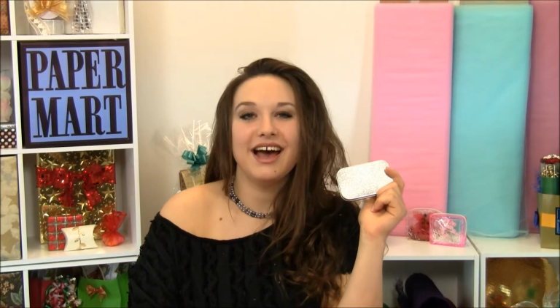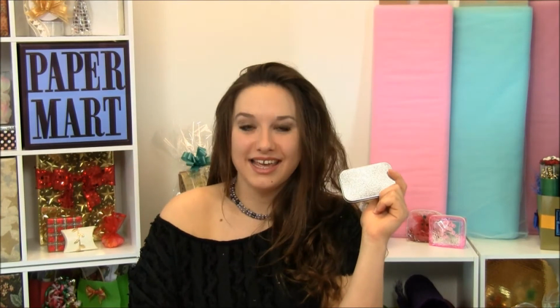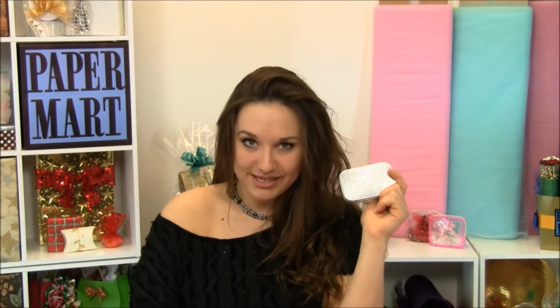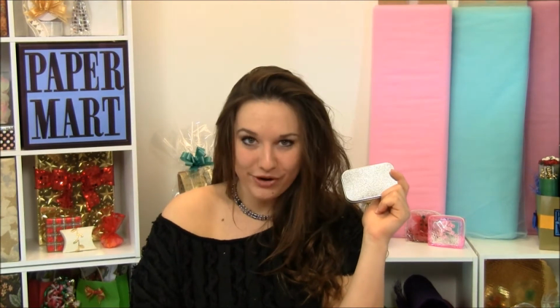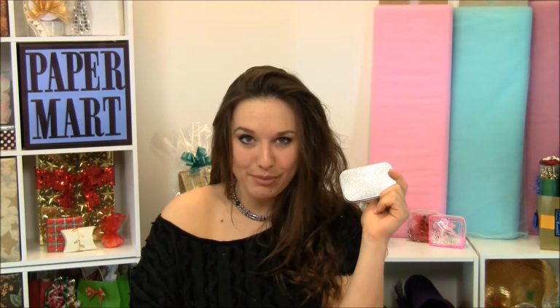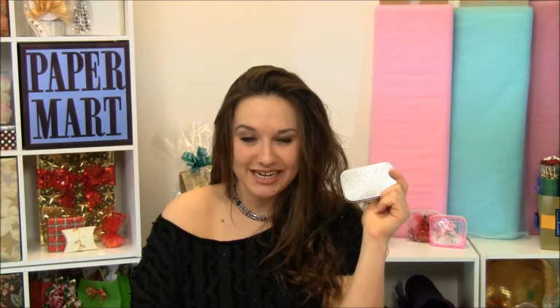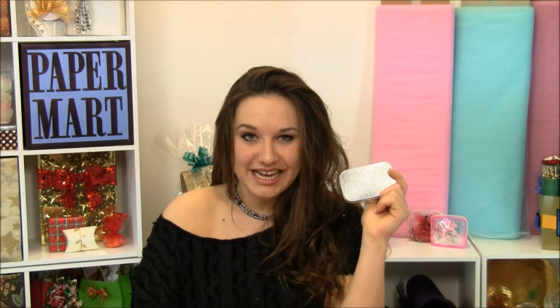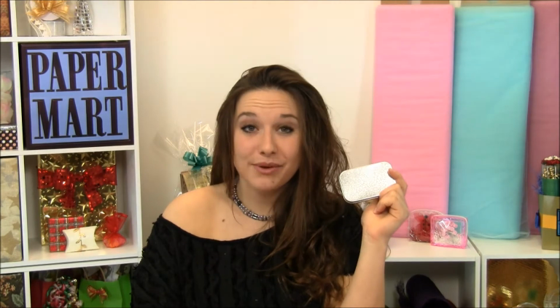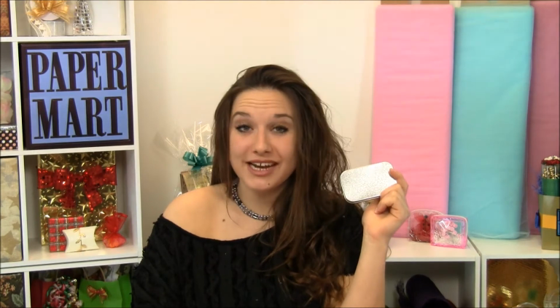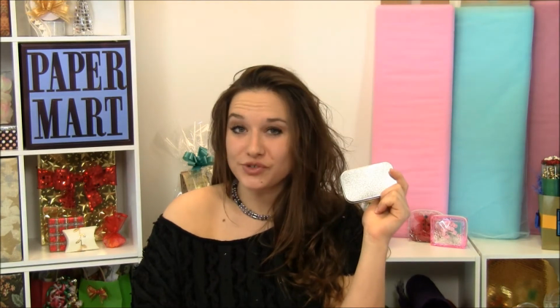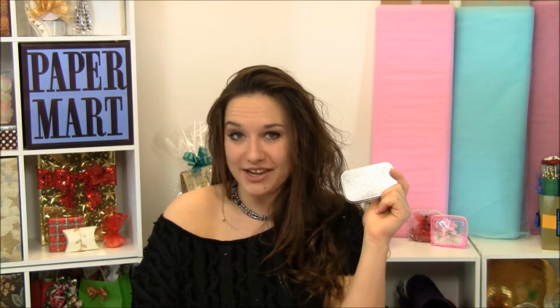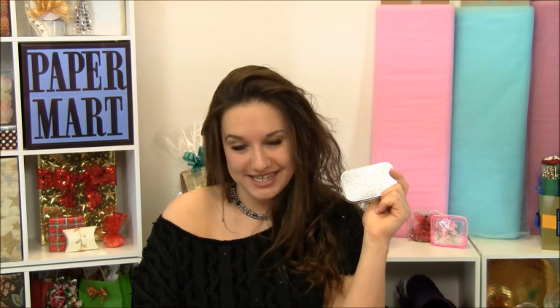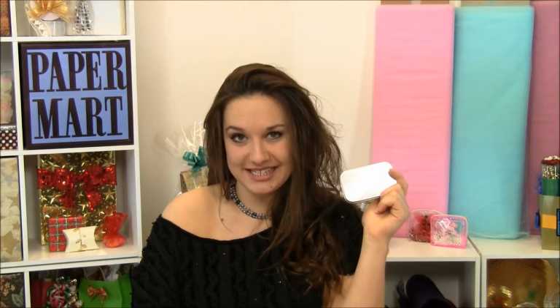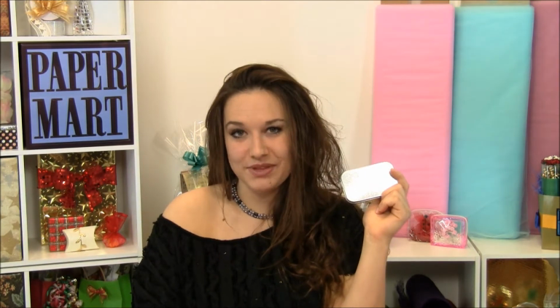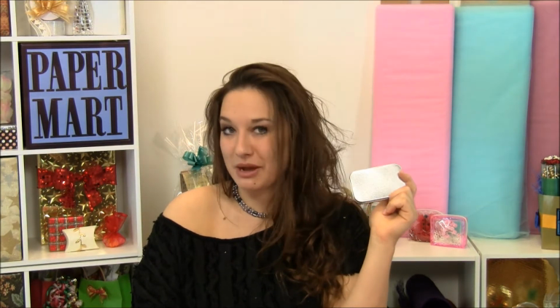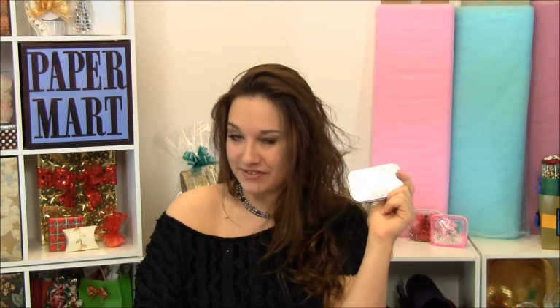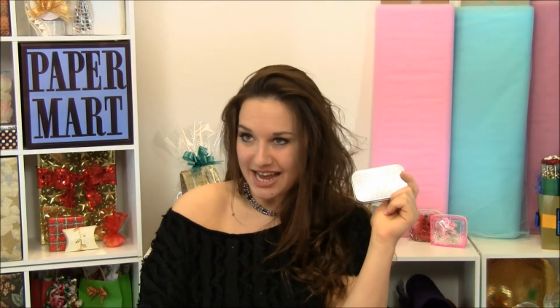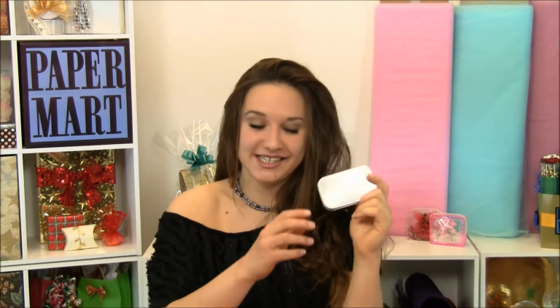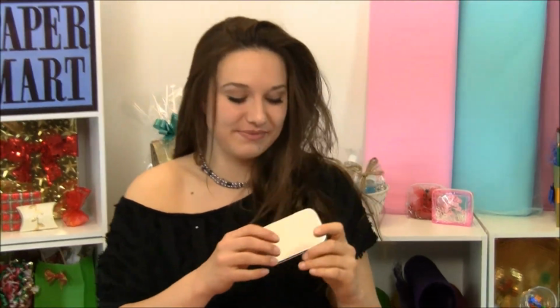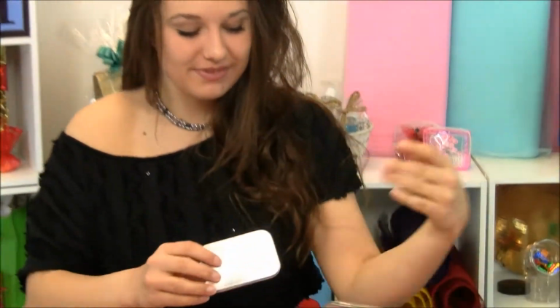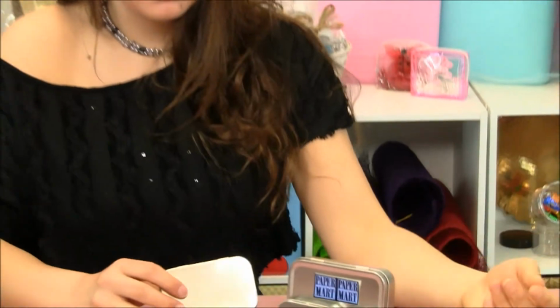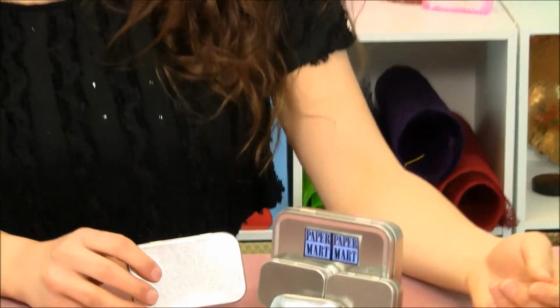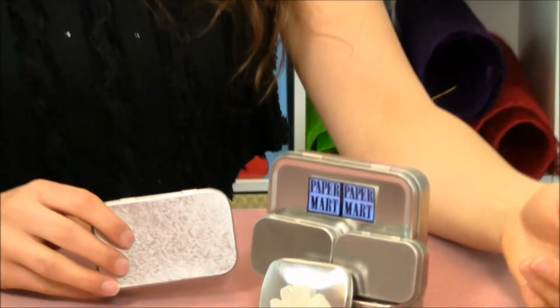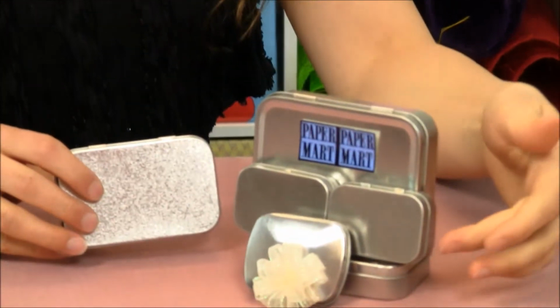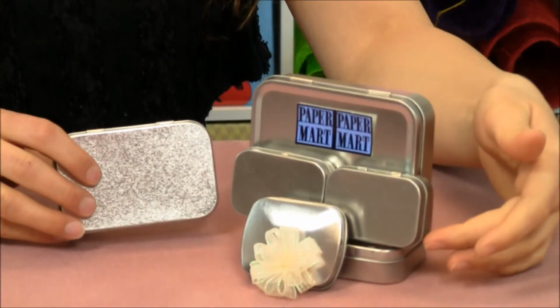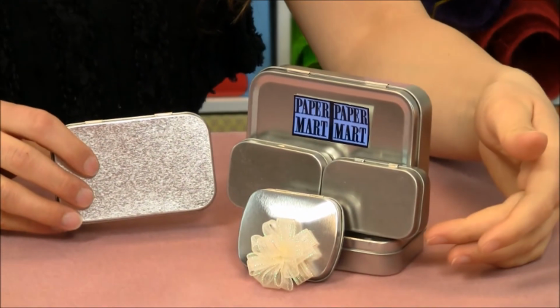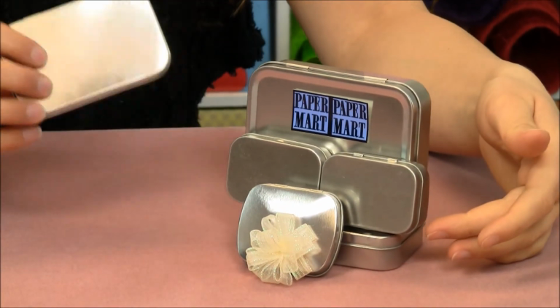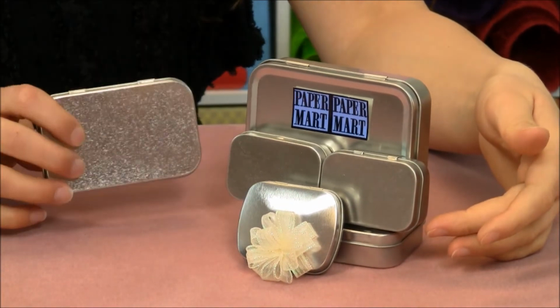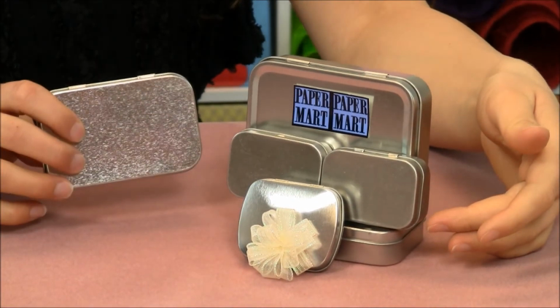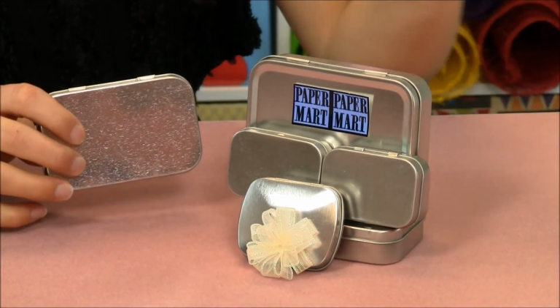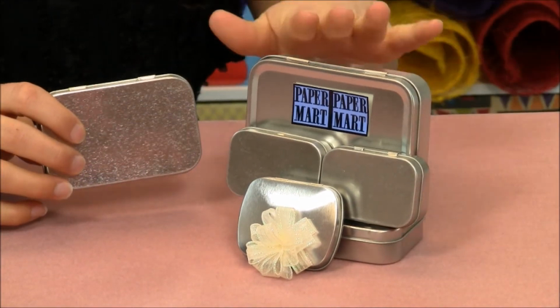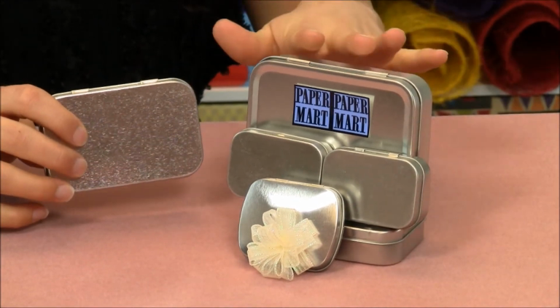Hi, I'm Lisa Parker from Paper Mart and I'm here with our hinged rectangular tins which come in three different sizes. We have our small, our medium and our large.